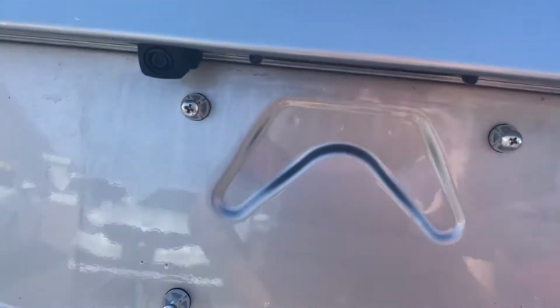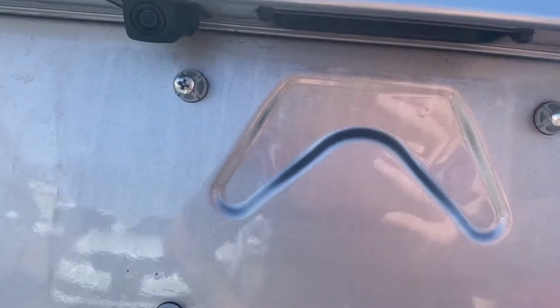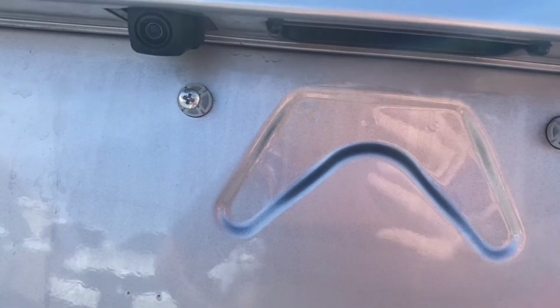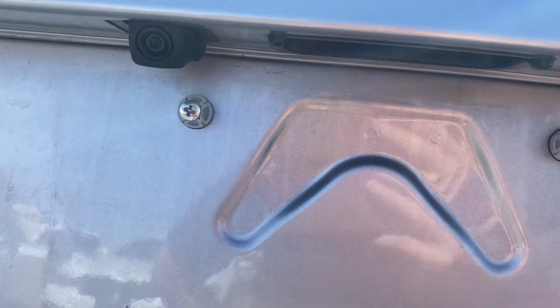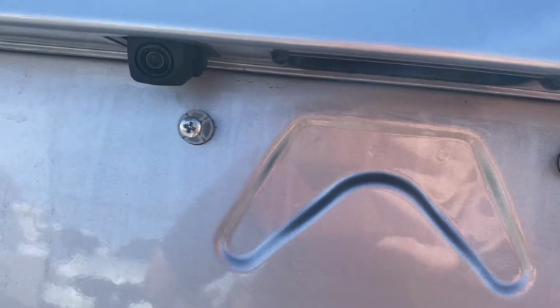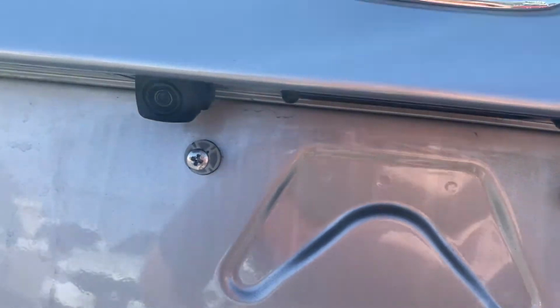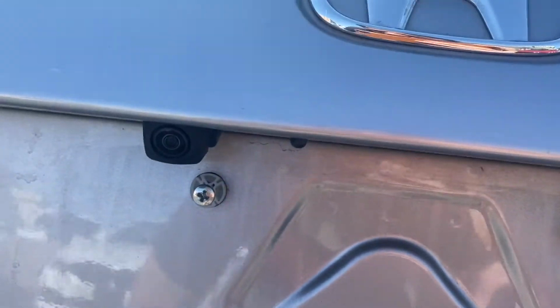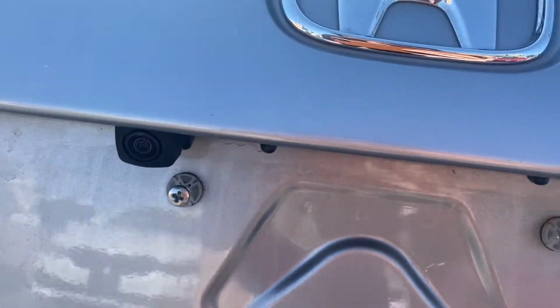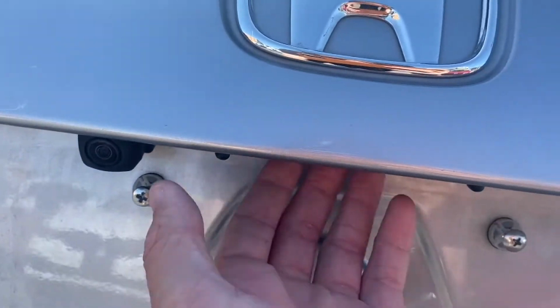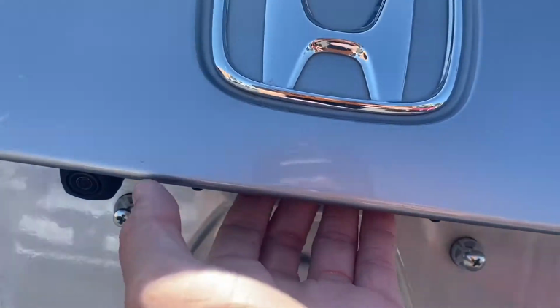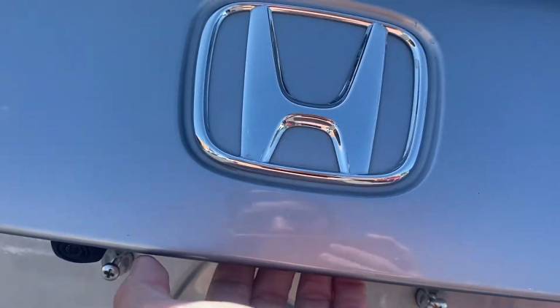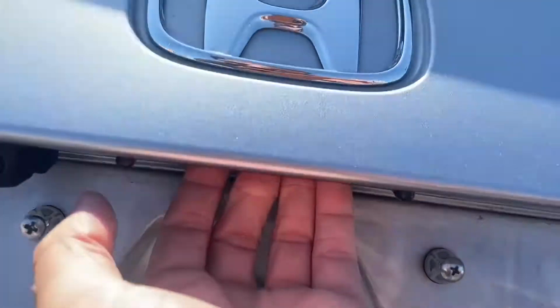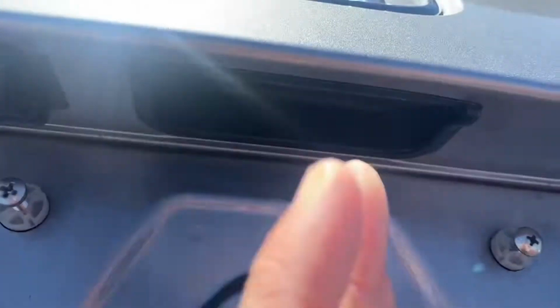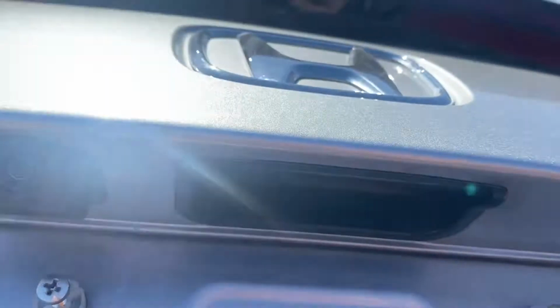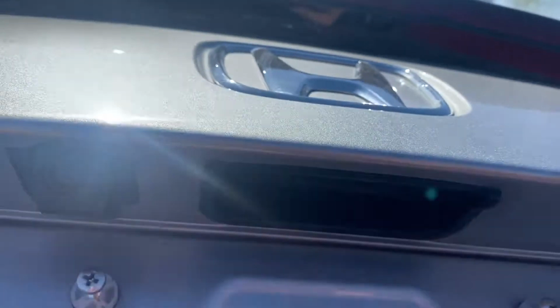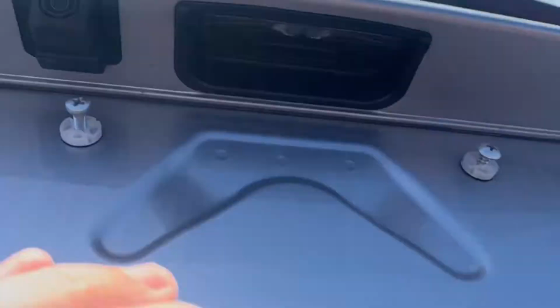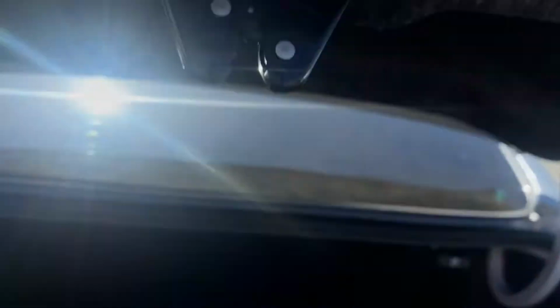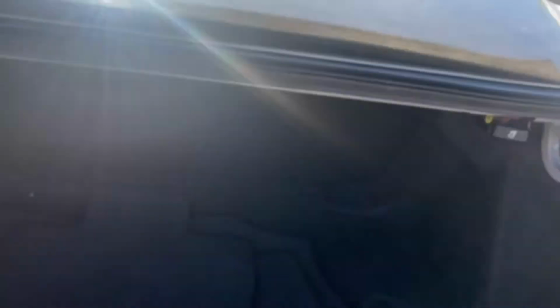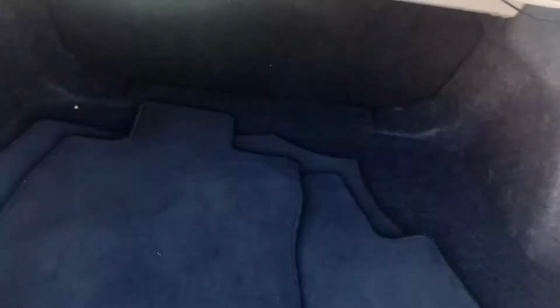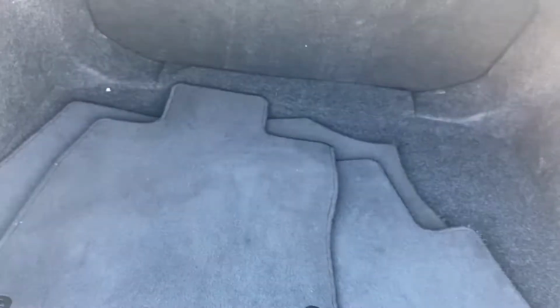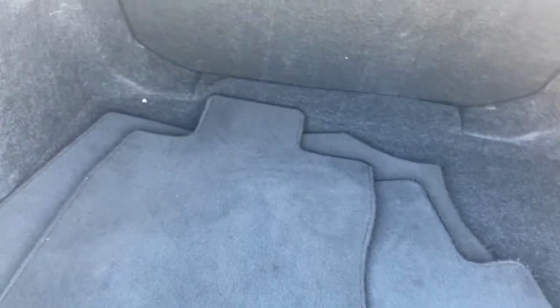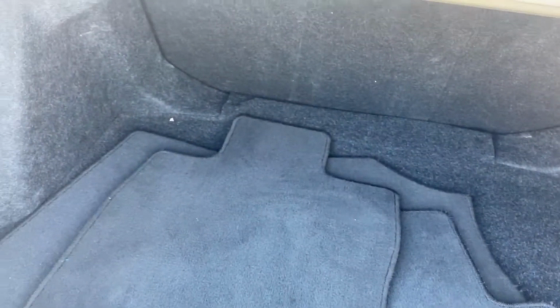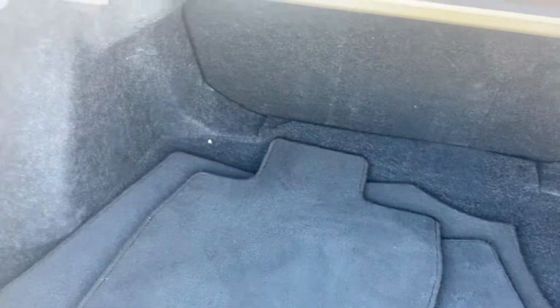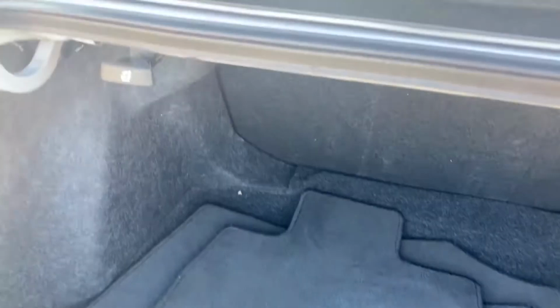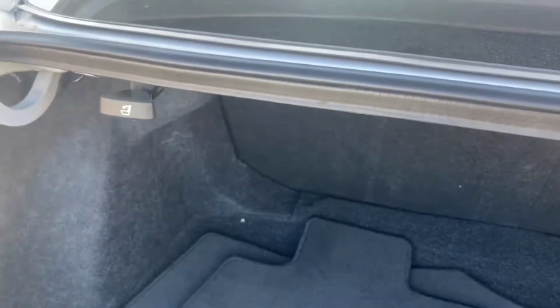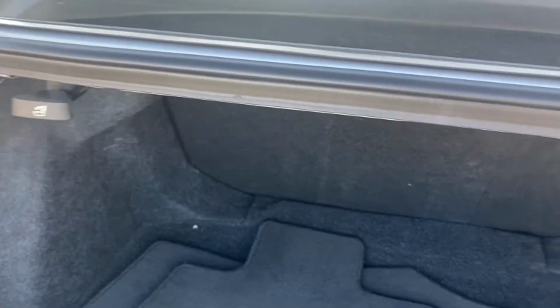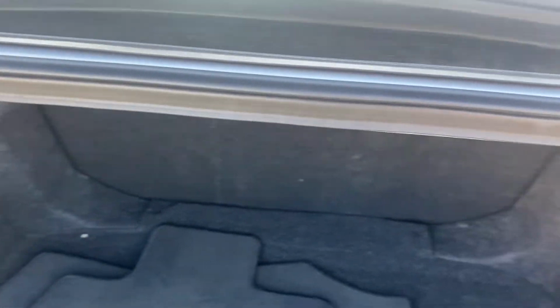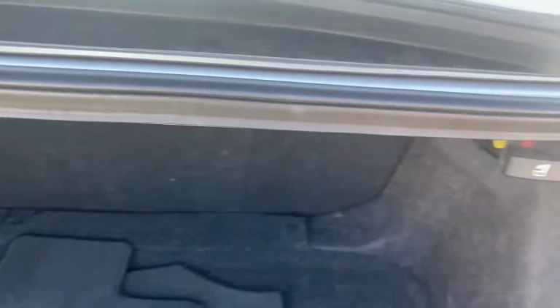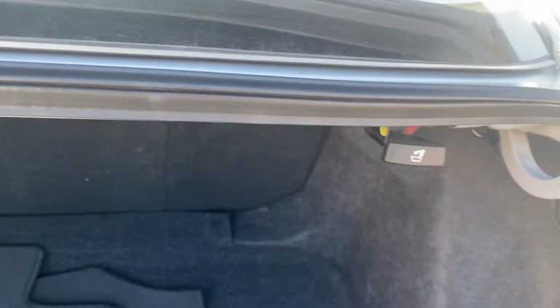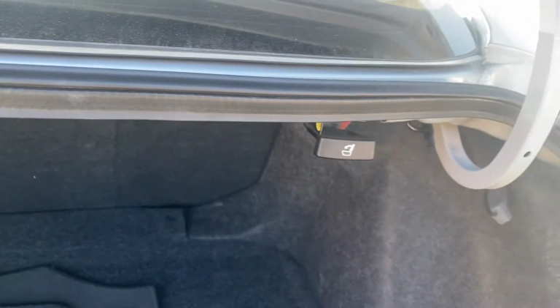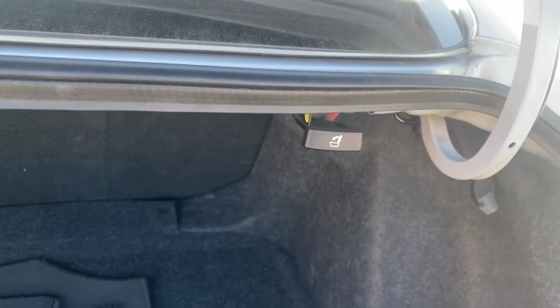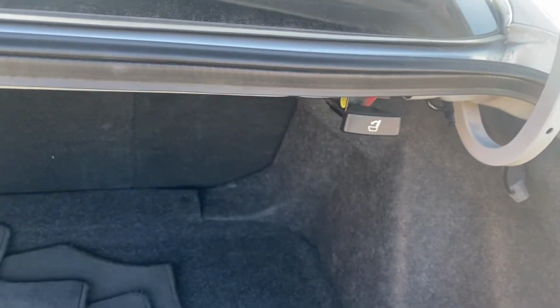You also do get a backup camera just under this lip here to the right of the trunk latch. You get a good amount of space back here. You get these latches to pull down the second row of seating.